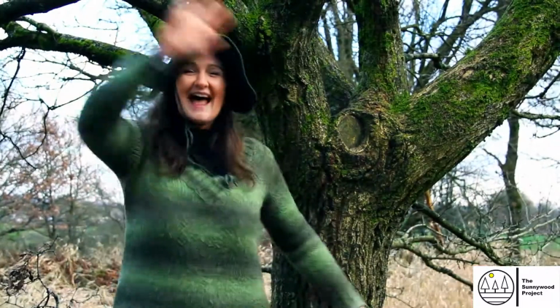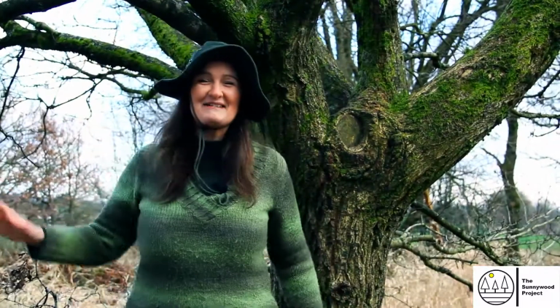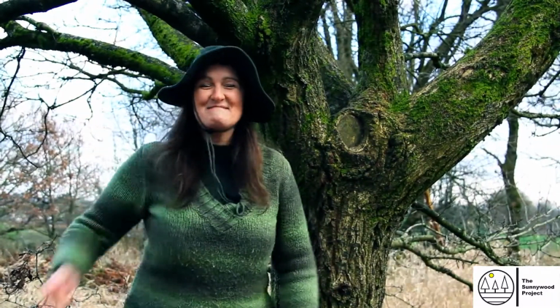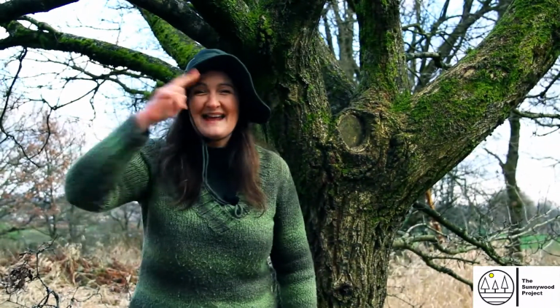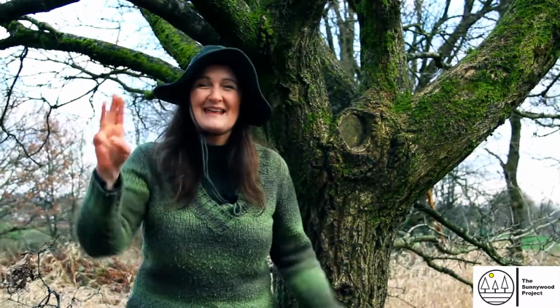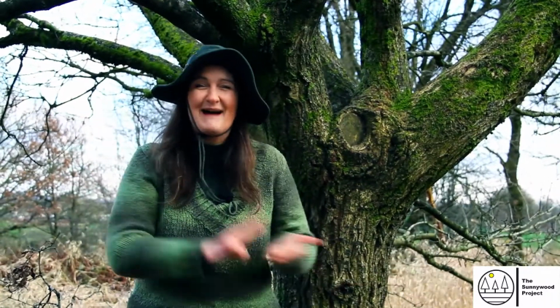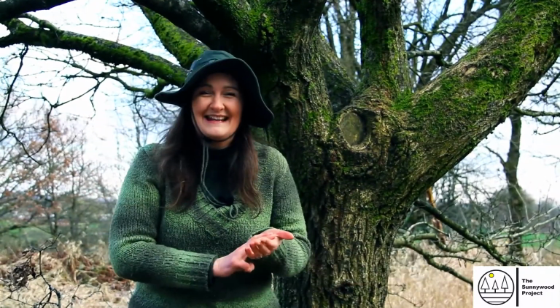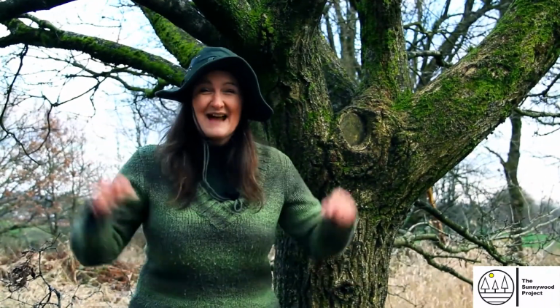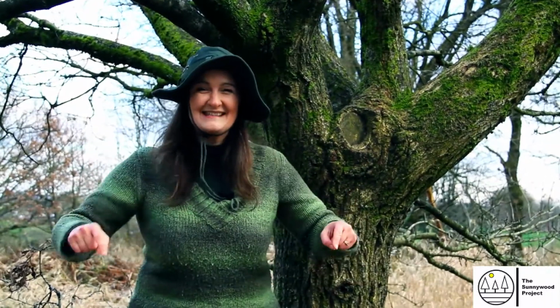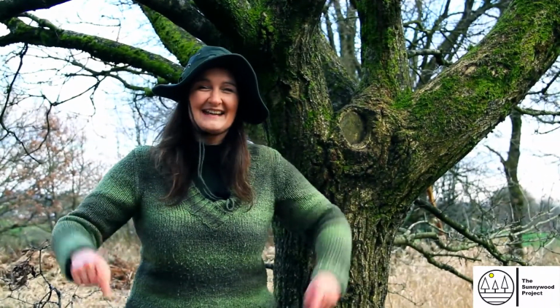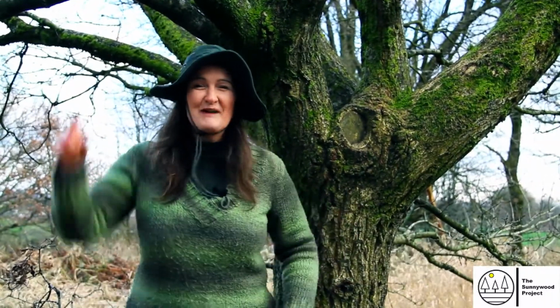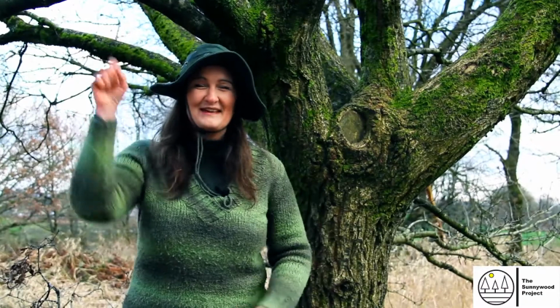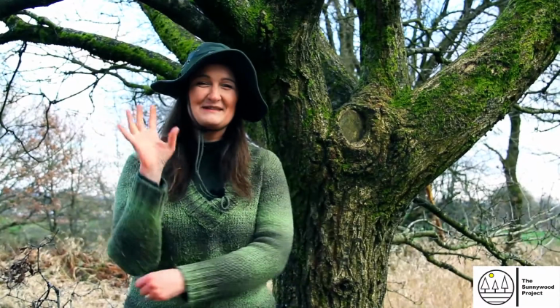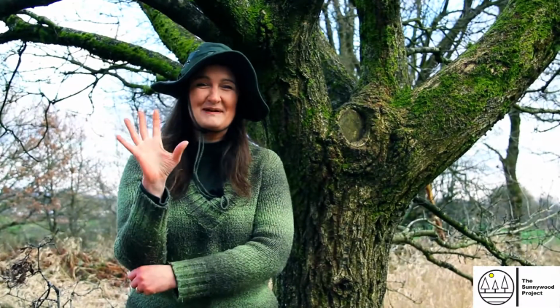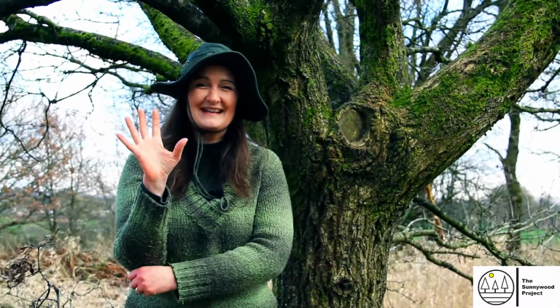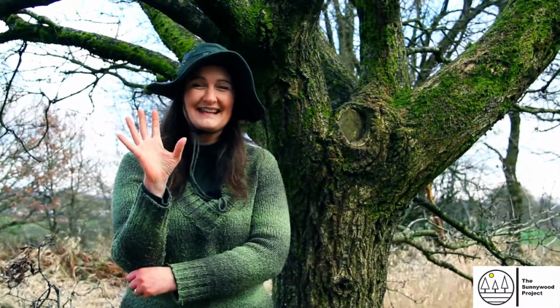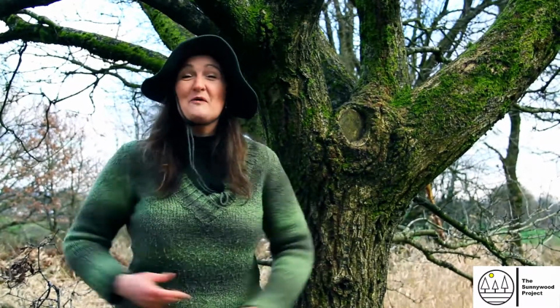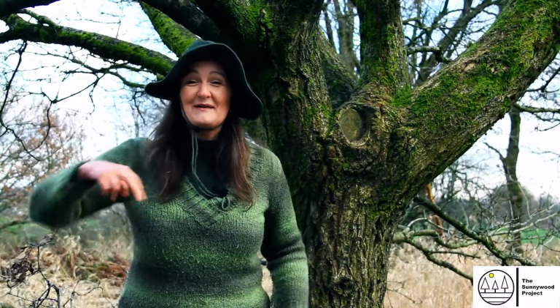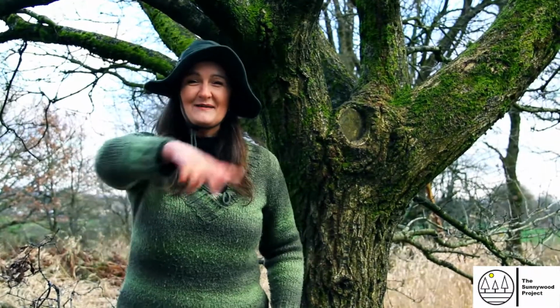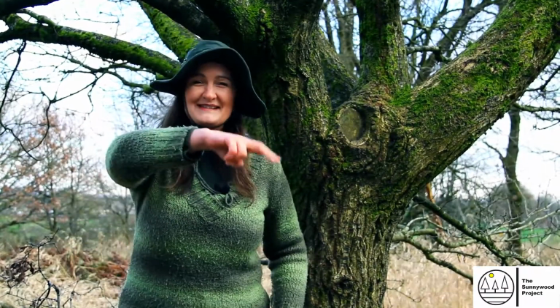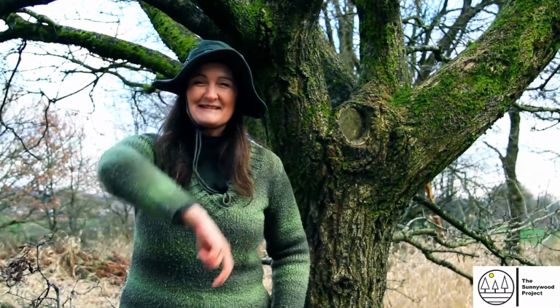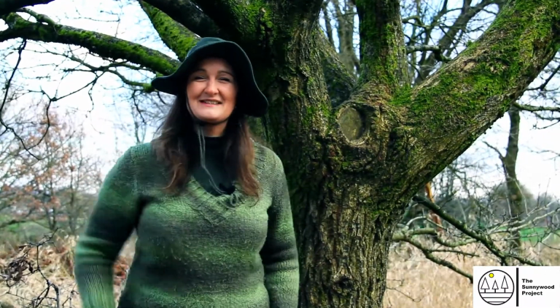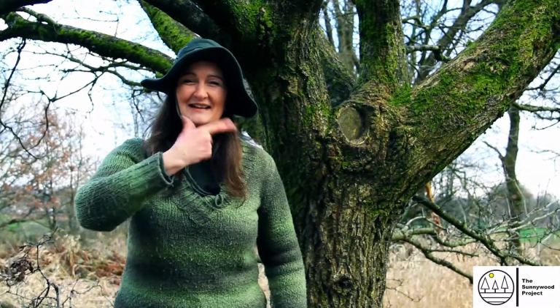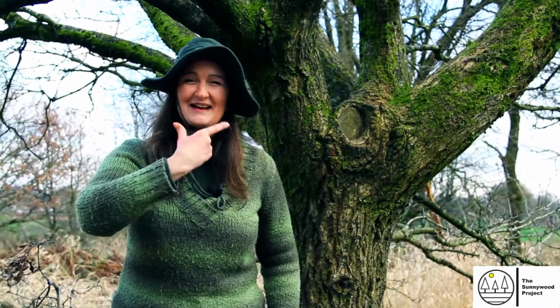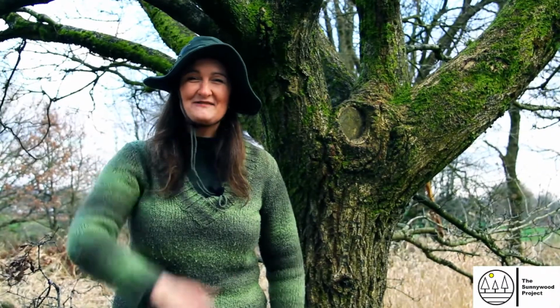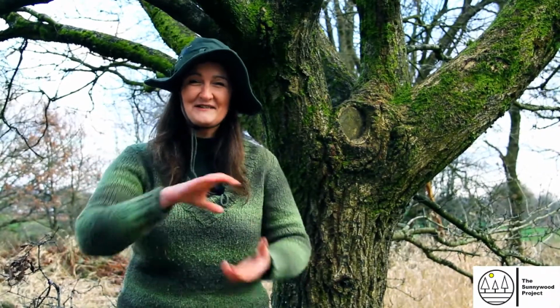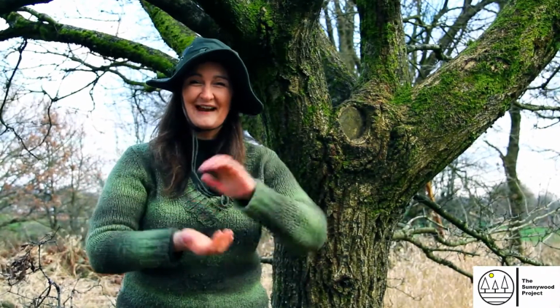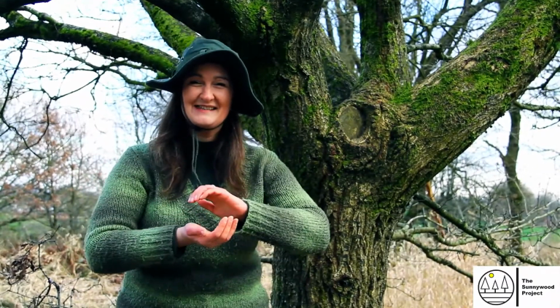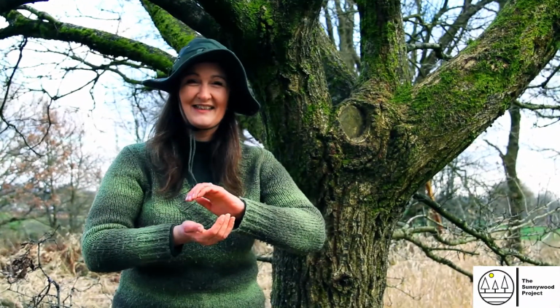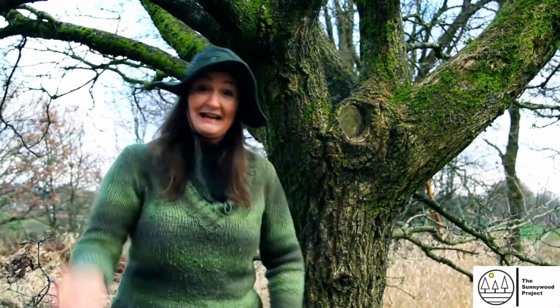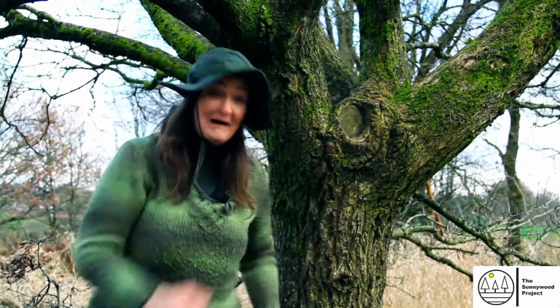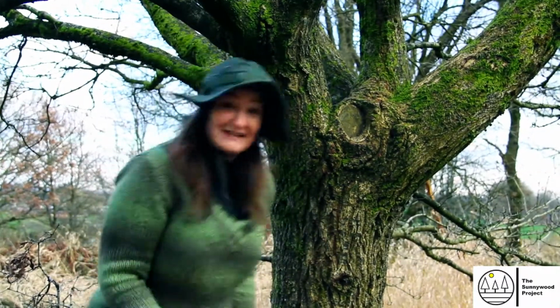Hello, my name is Madeline and I'm here today with the Sunnywood project. We're going to go into the woods and do lots and lots of fun craft activities together. Come on, let's go!